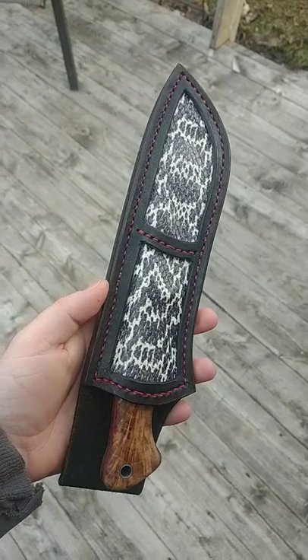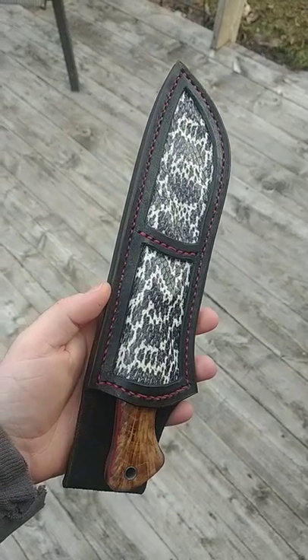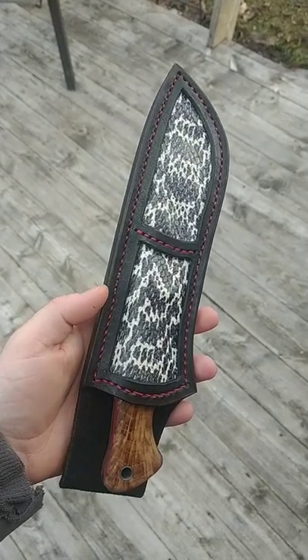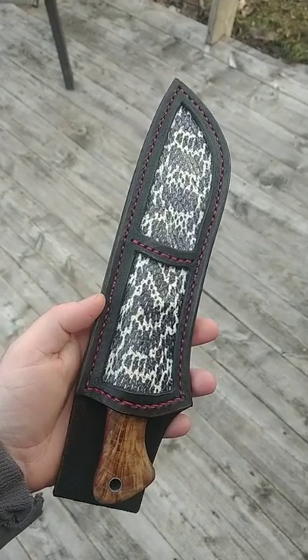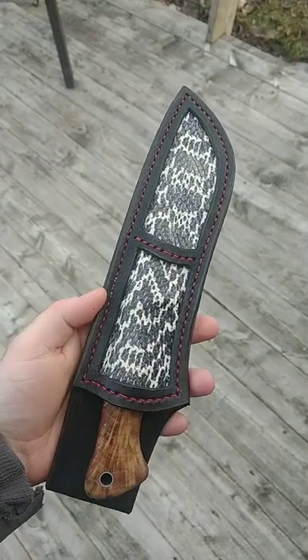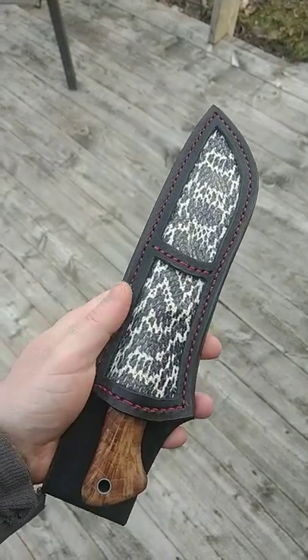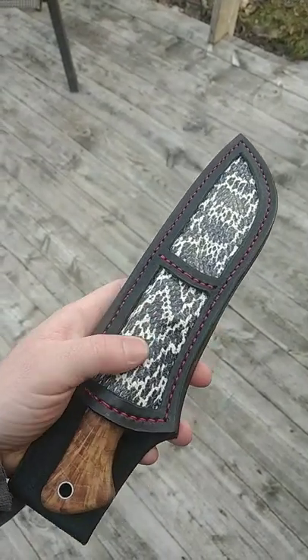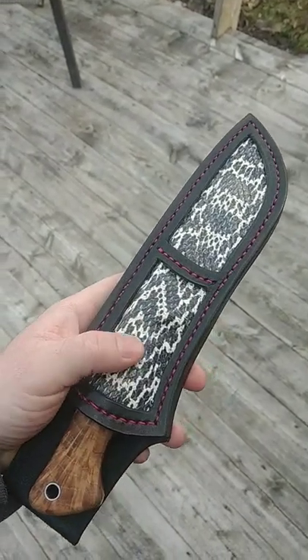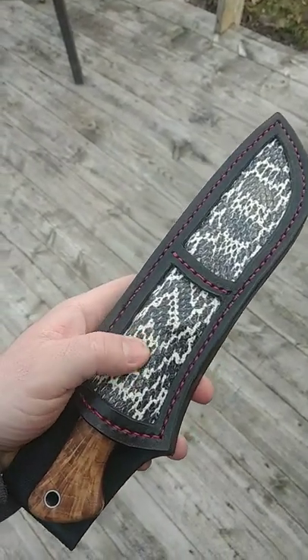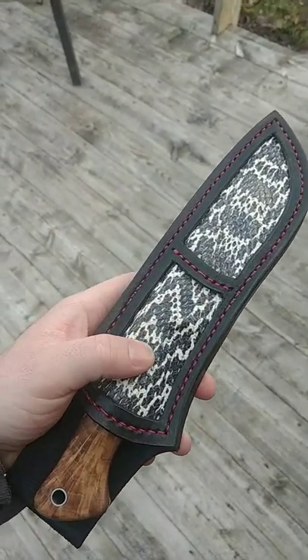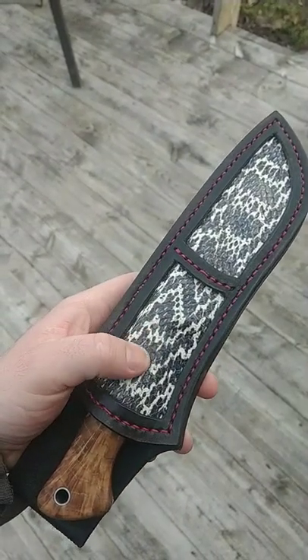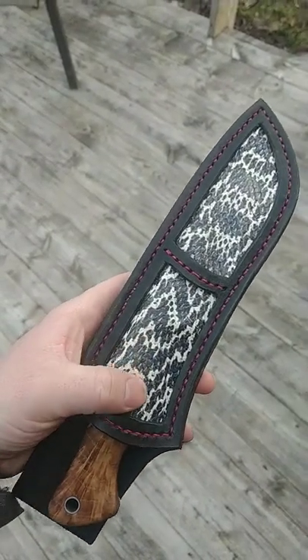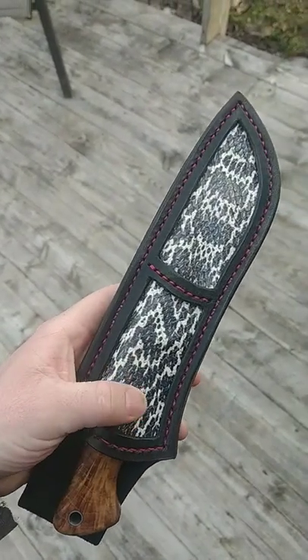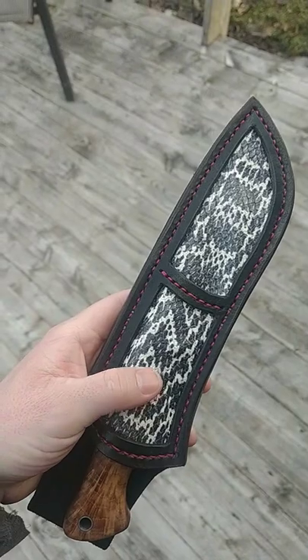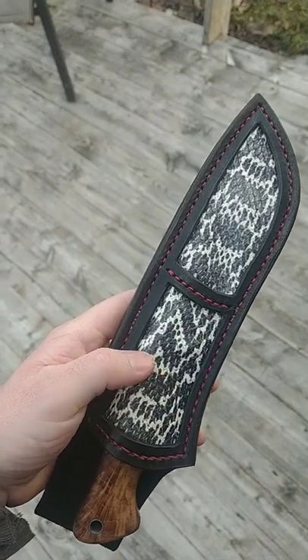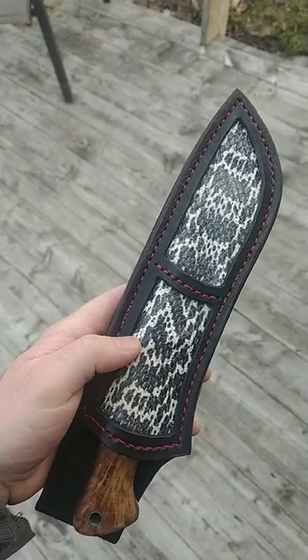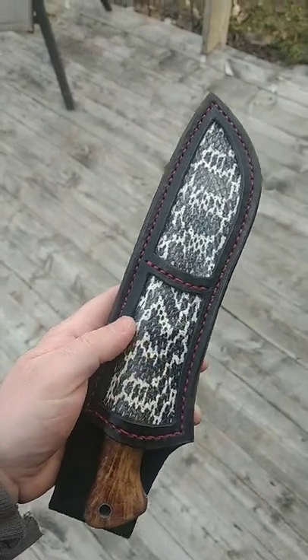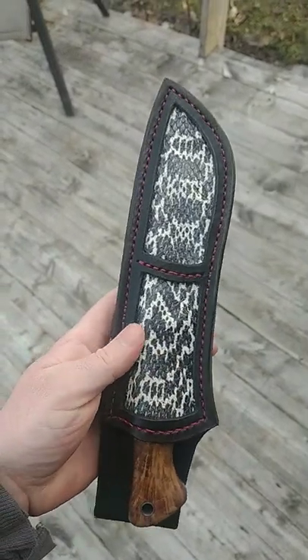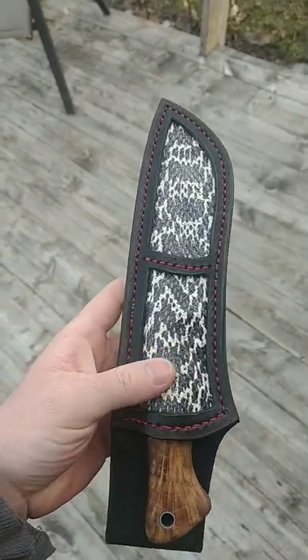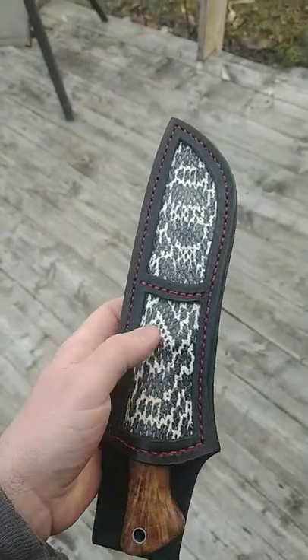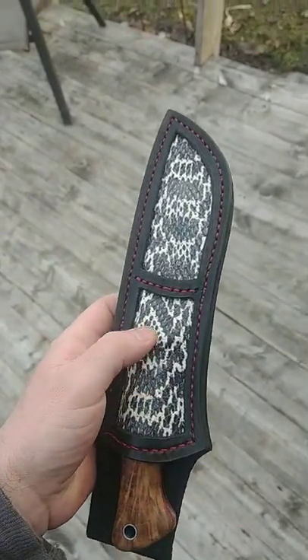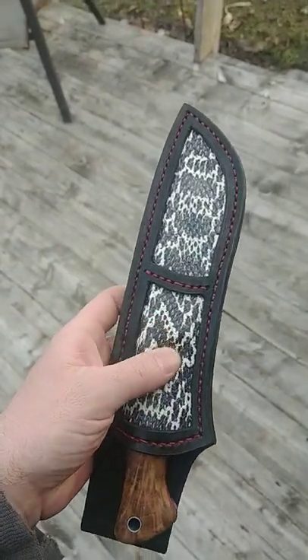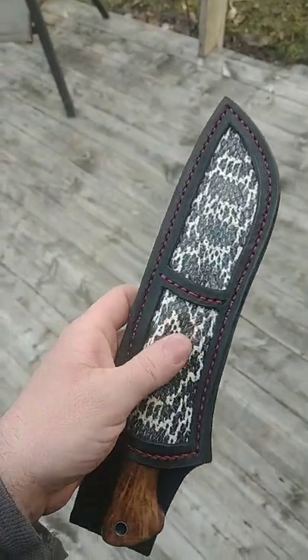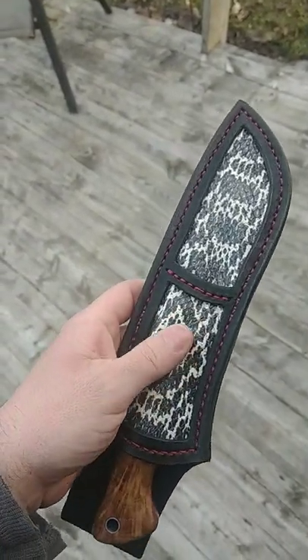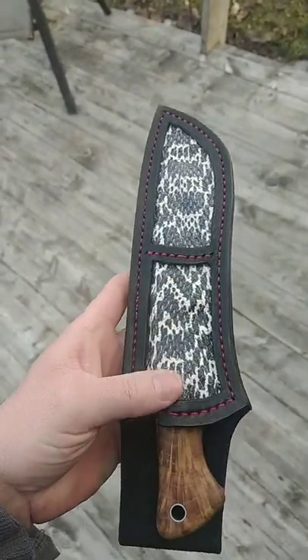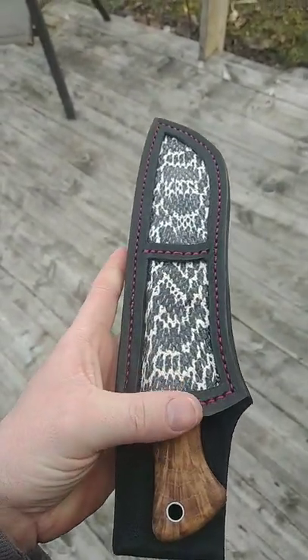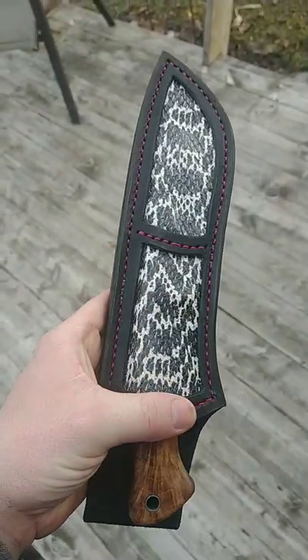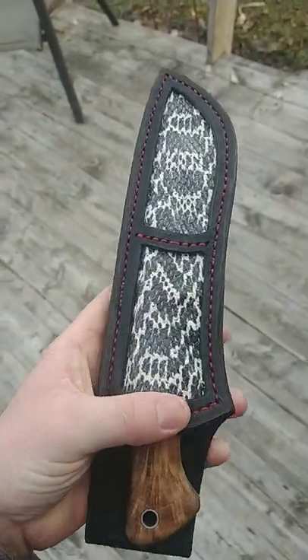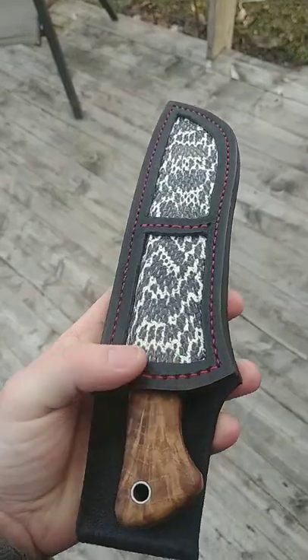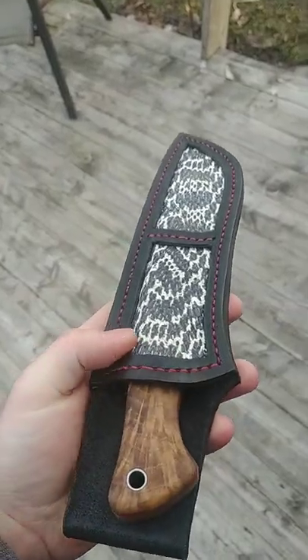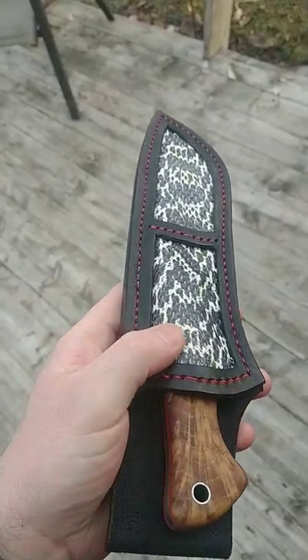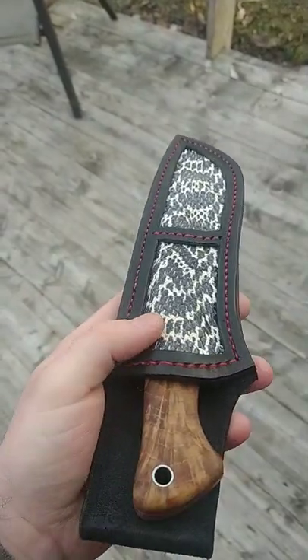Howdy friends. Trying out a new technique. Got this snakeskin embossed cow leather — it's not actual snakeskin, it's just regular leather with a pattern on it.